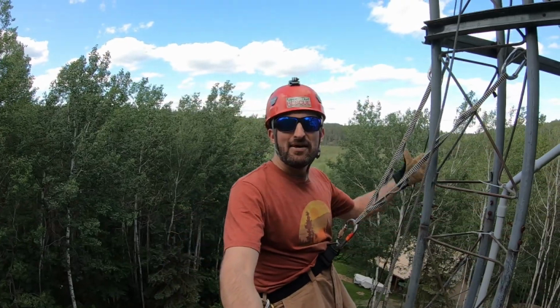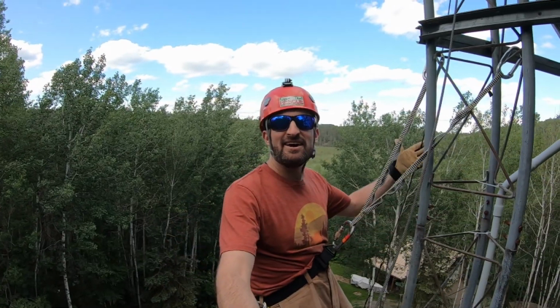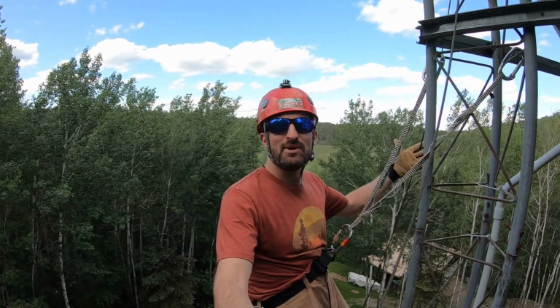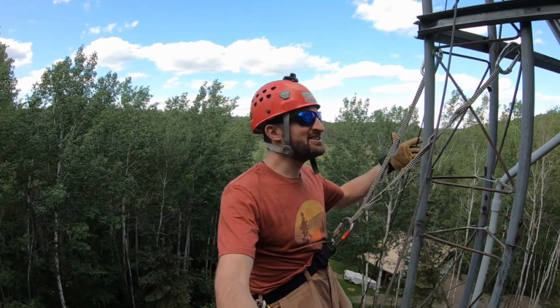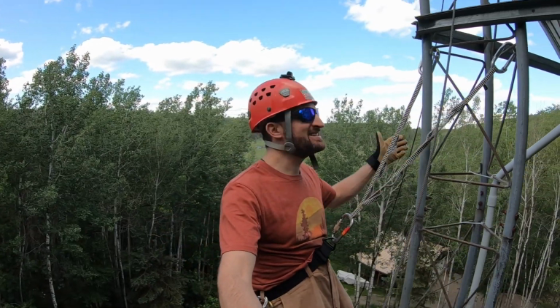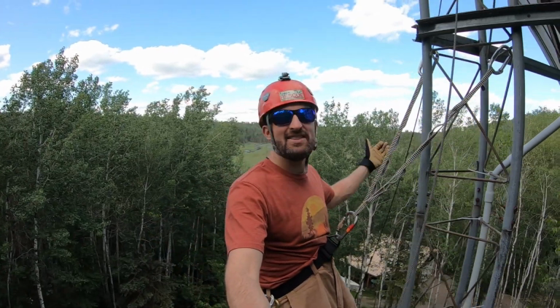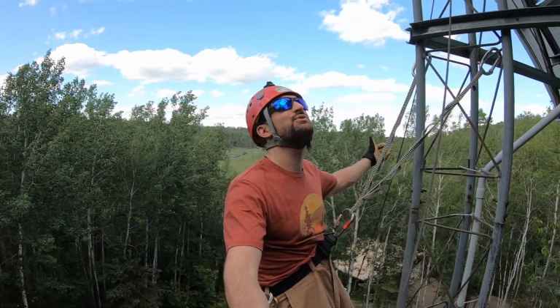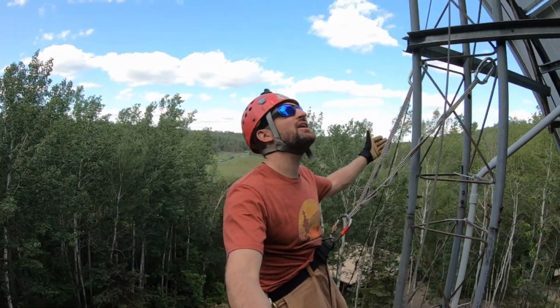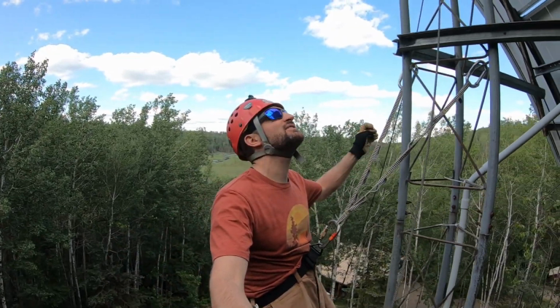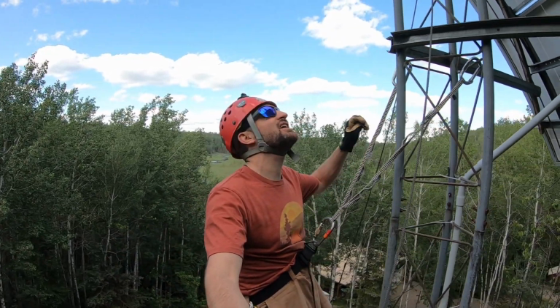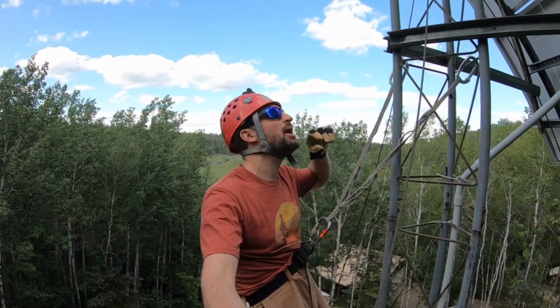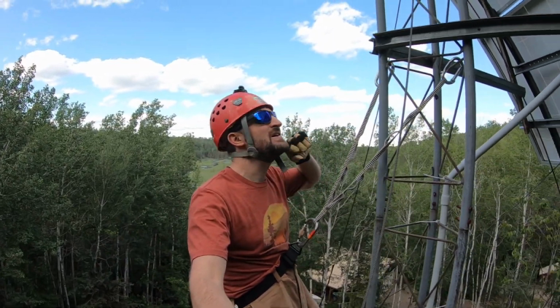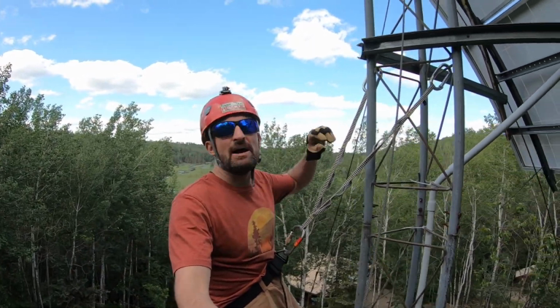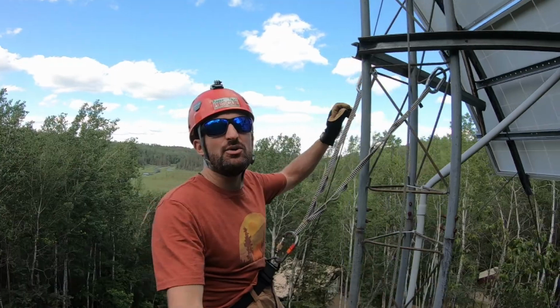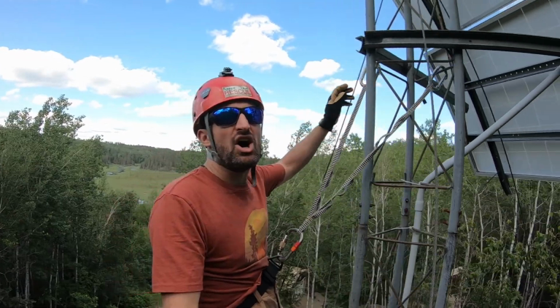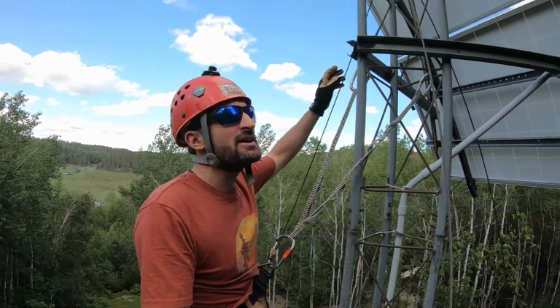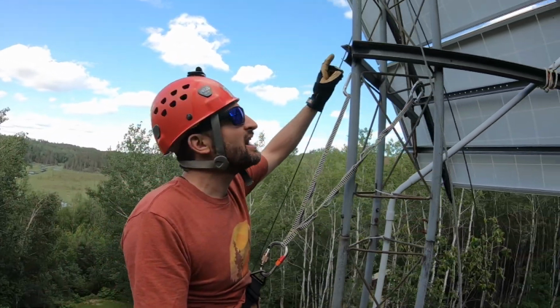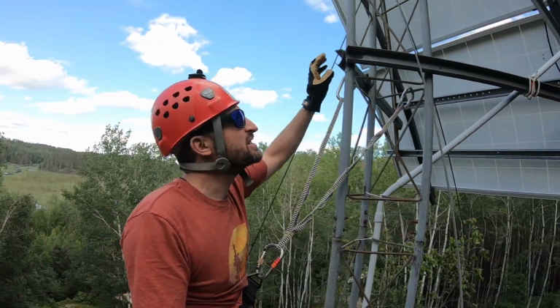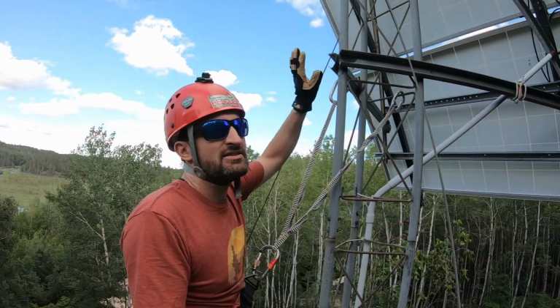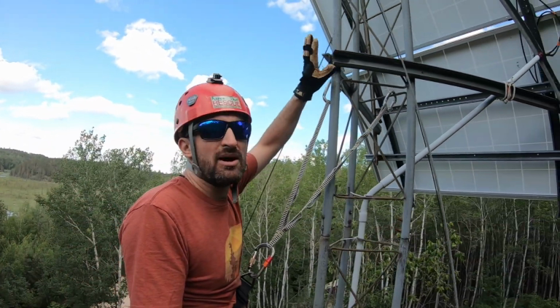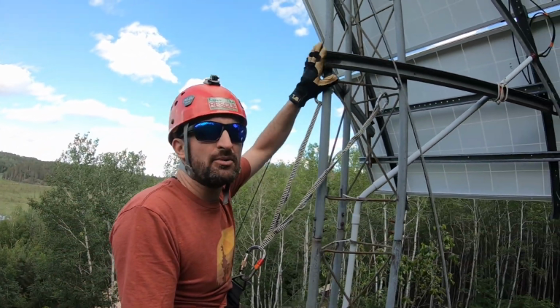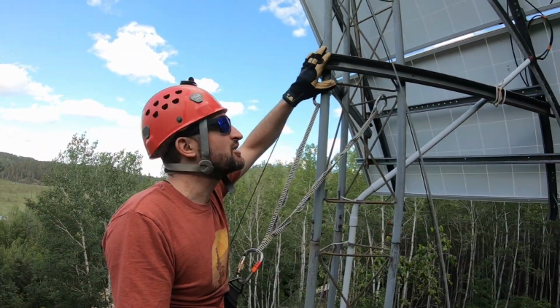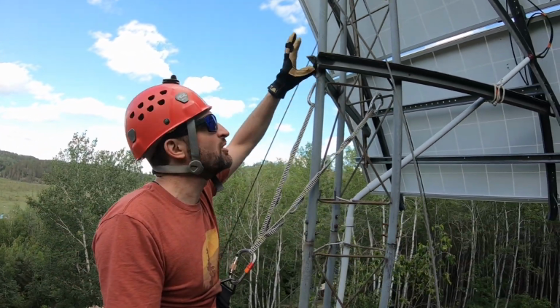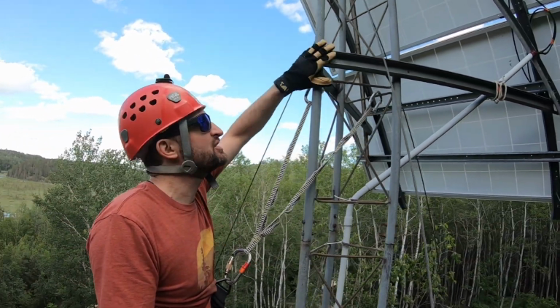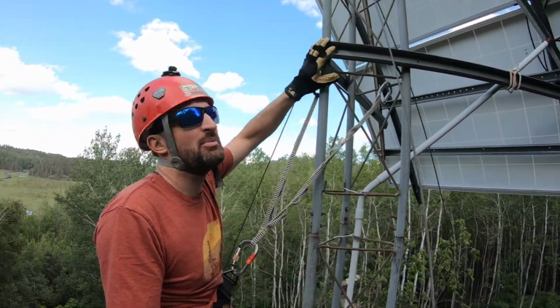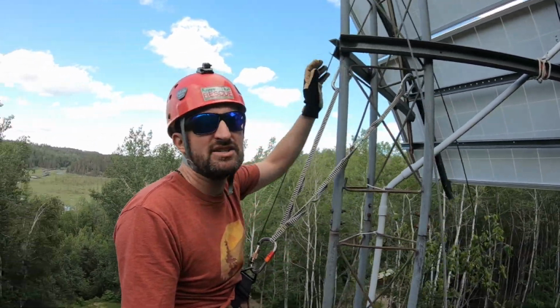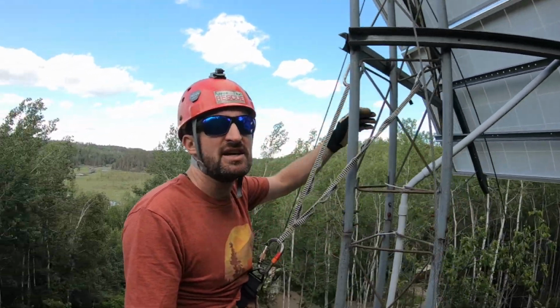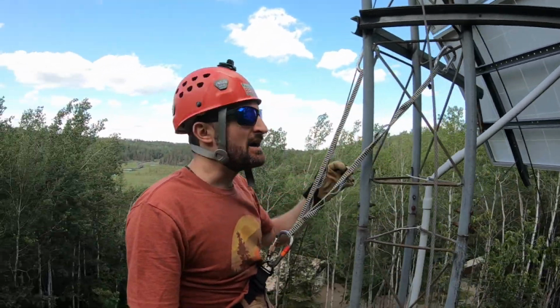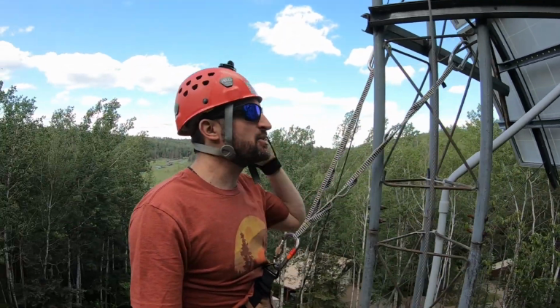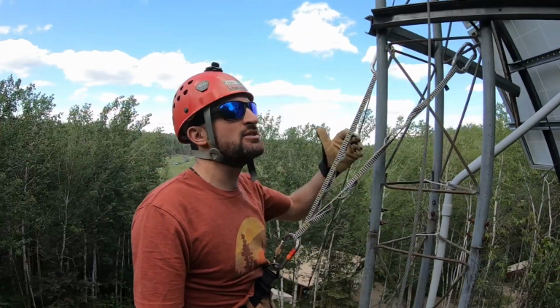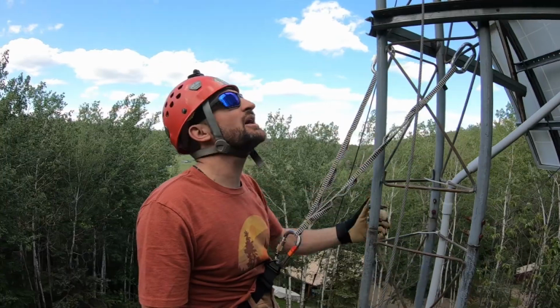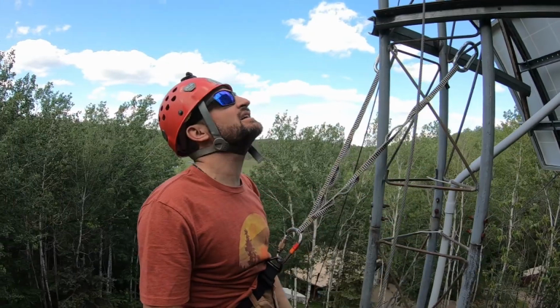Hanging out up by the trees on this 45 foot tall tower. I'm not going all the way to the top because I don't want my rope to come over these sharp edges. I'm just going to do it from right here.